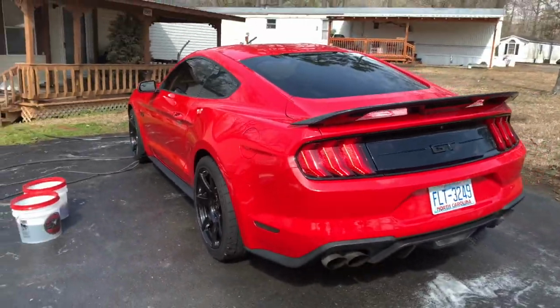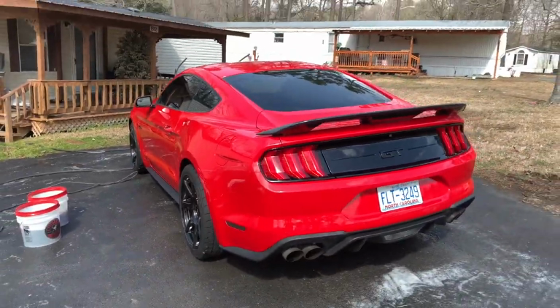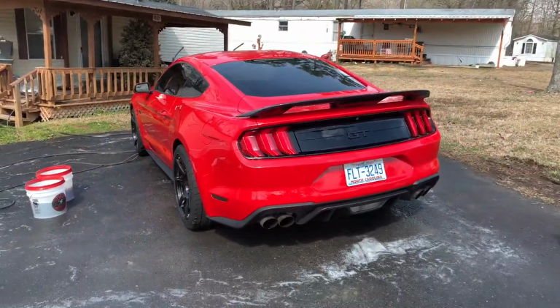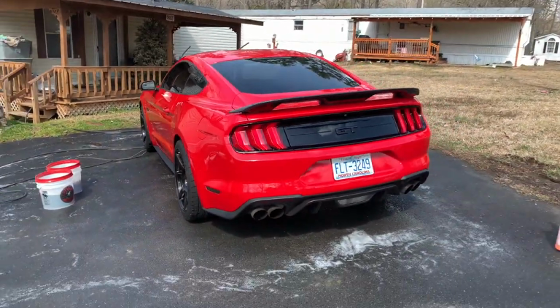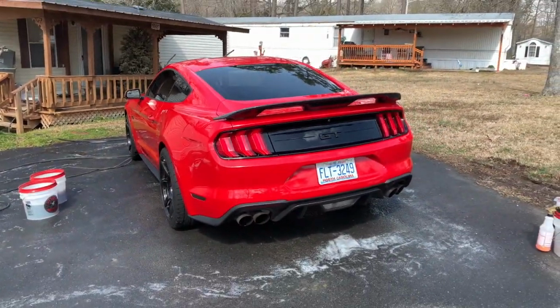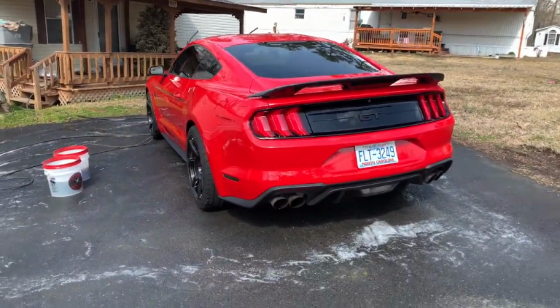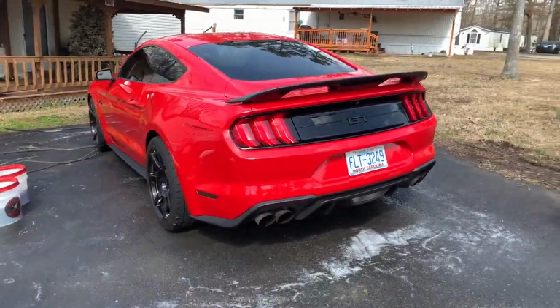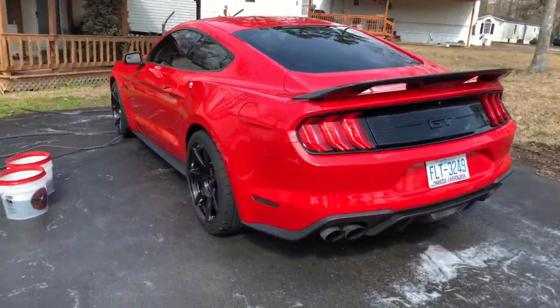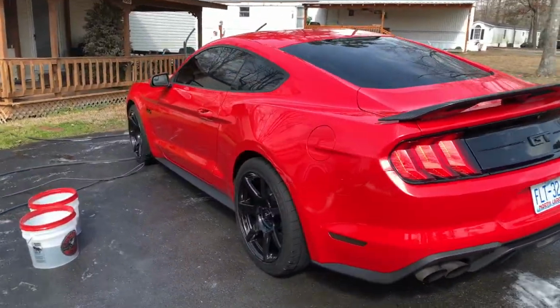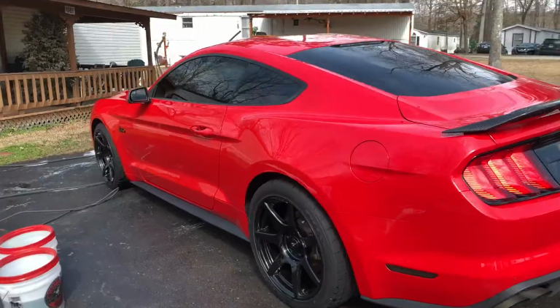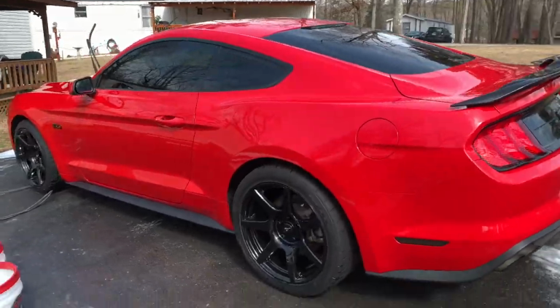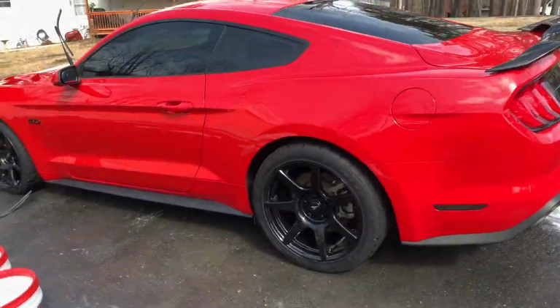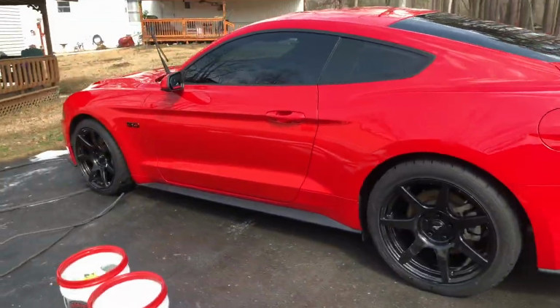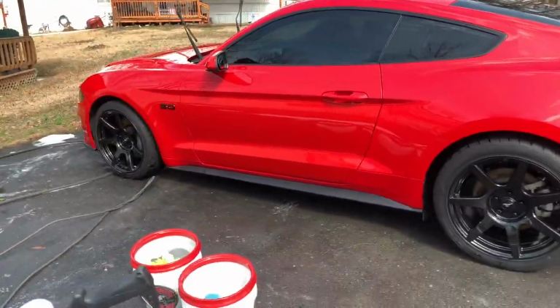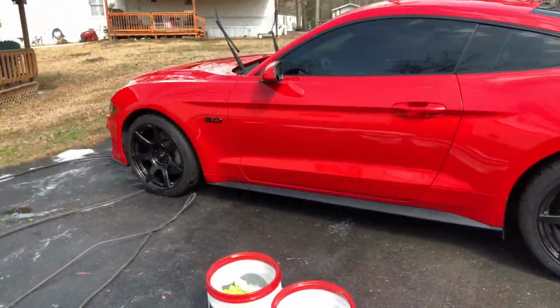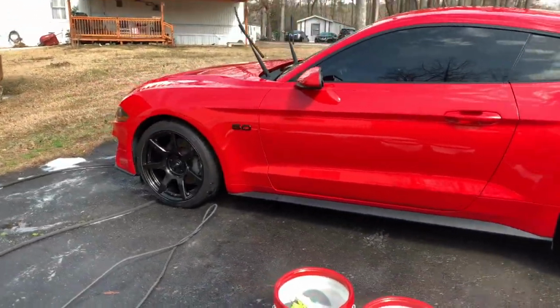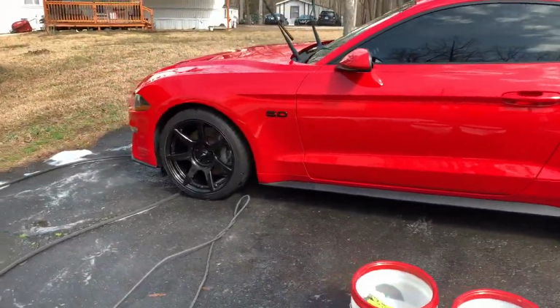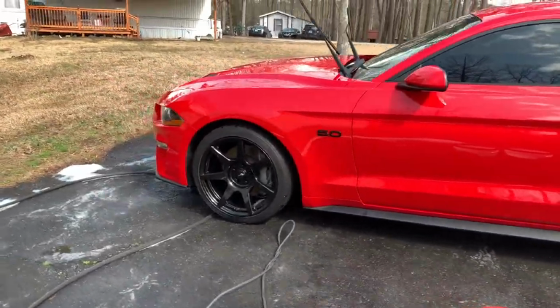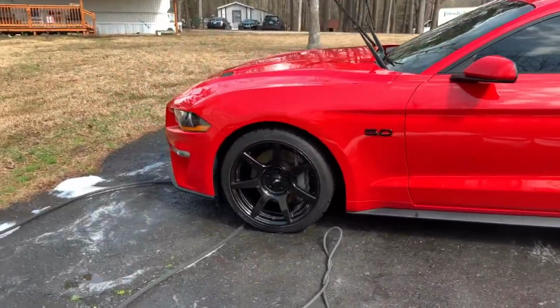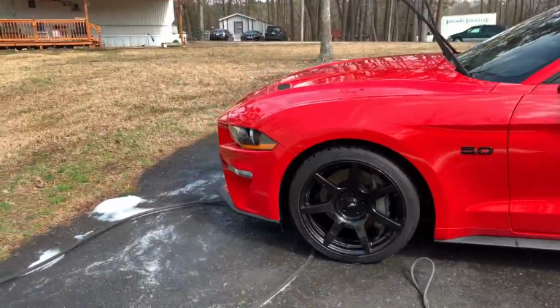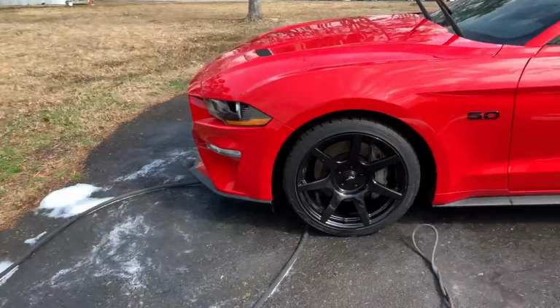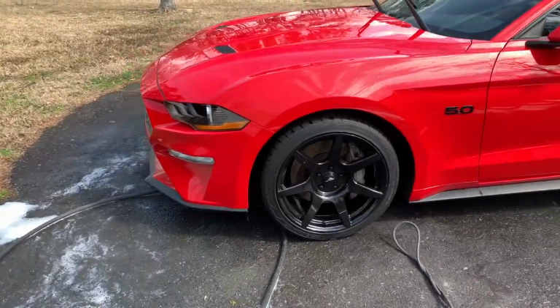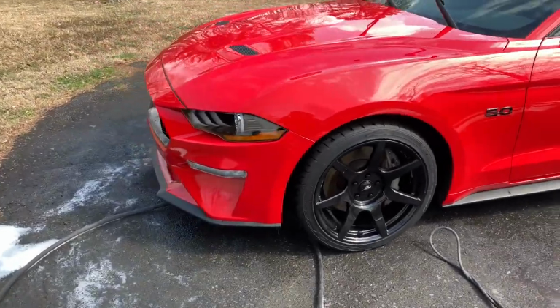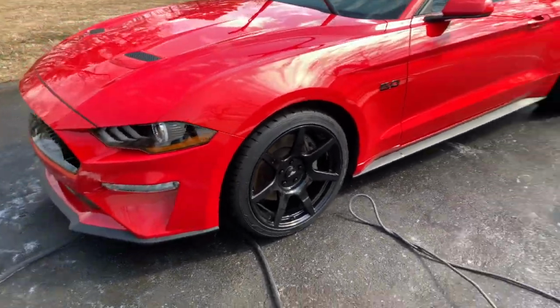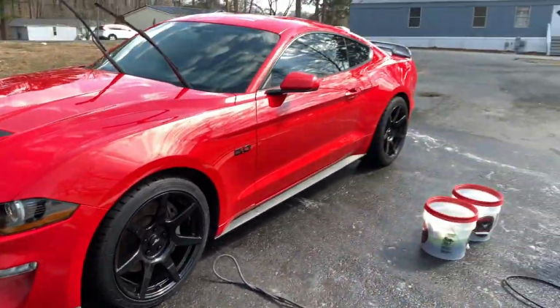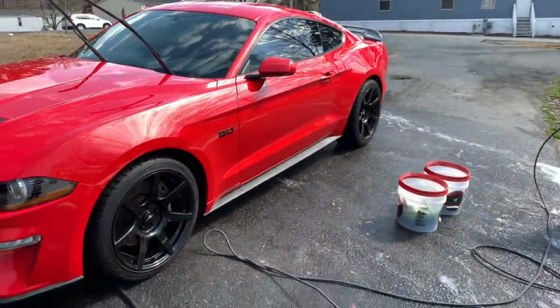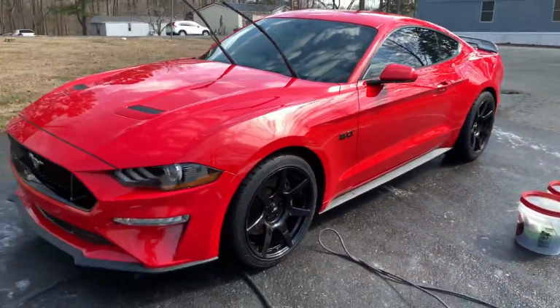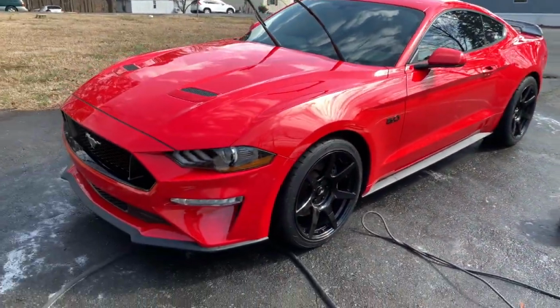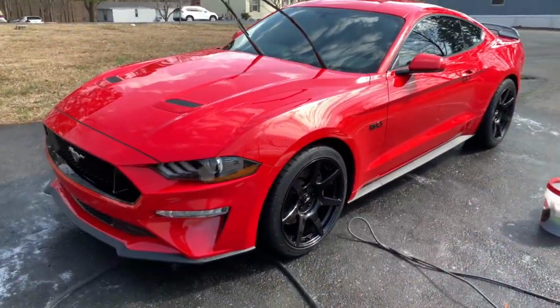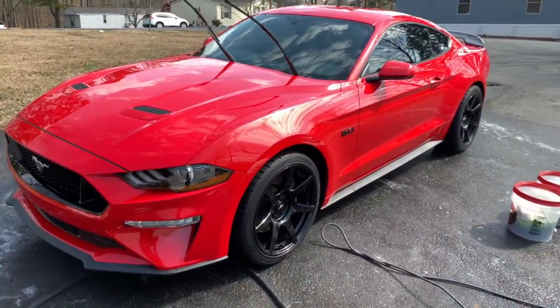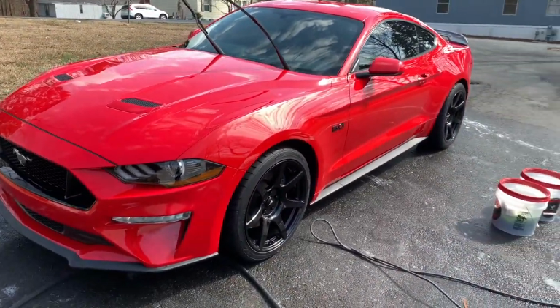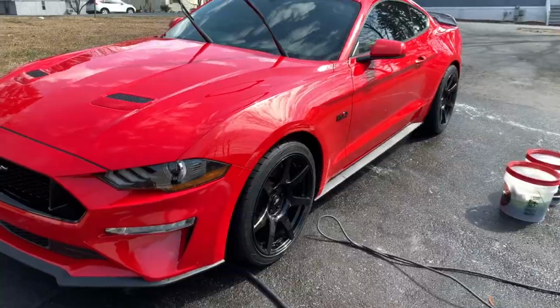Looking at the car from a different angle, I feel like this build is really taking shape now that I don't have stock wheels anymore. RIP to the stock wheels — they're never going to get put on the car again.